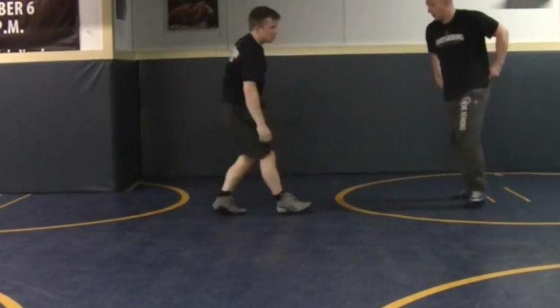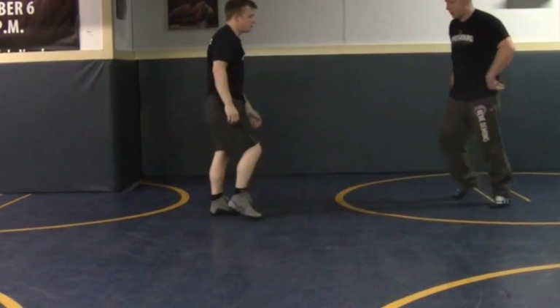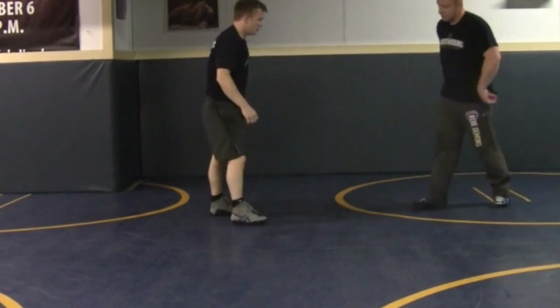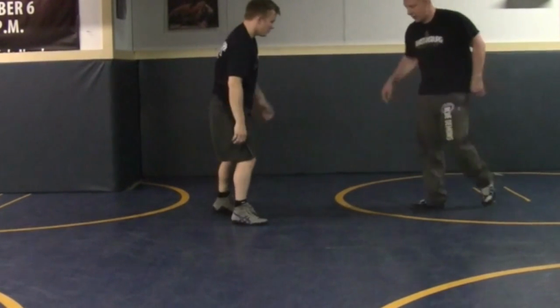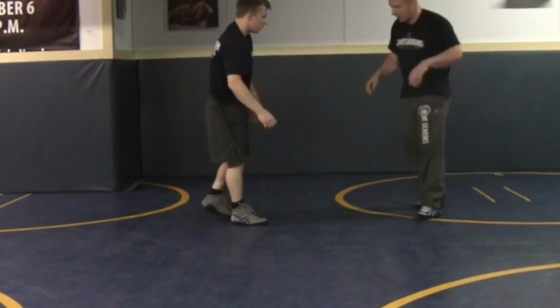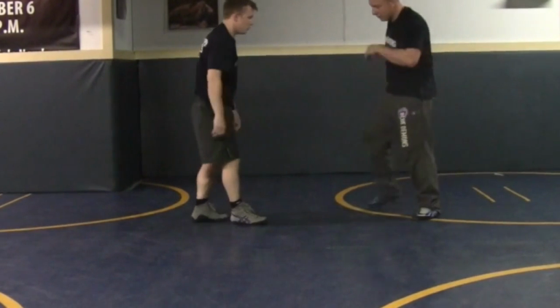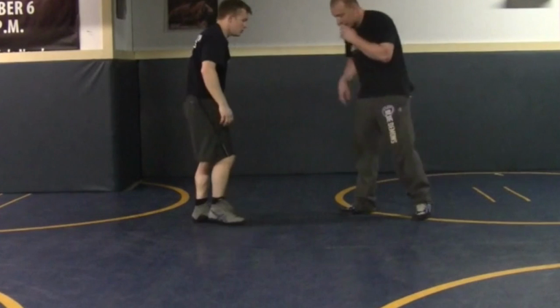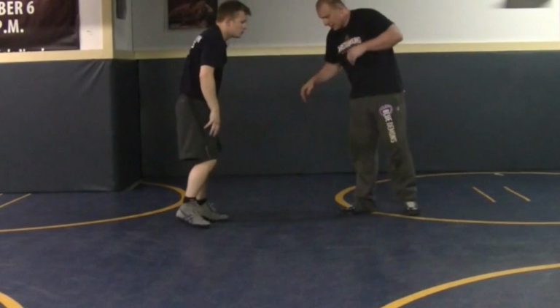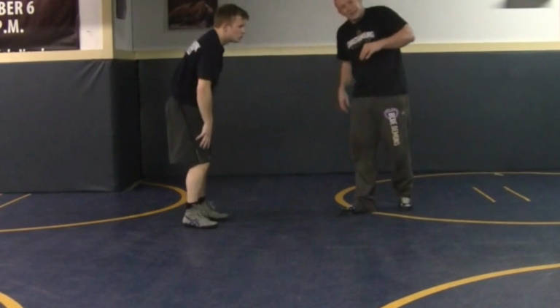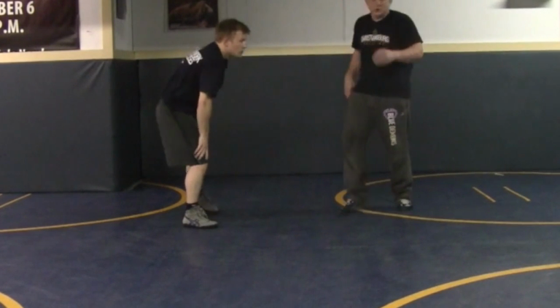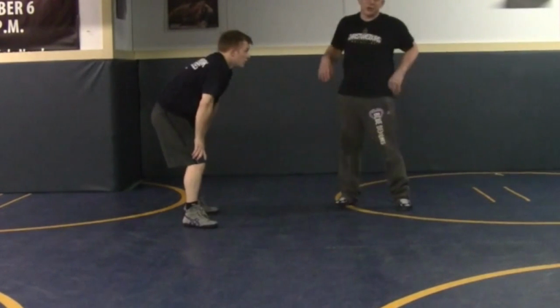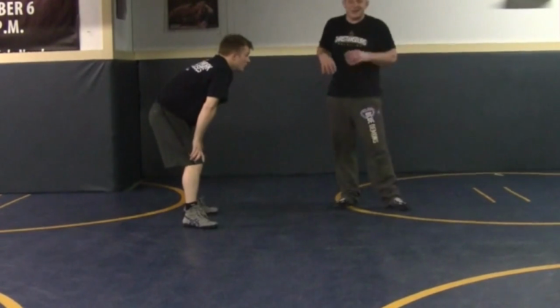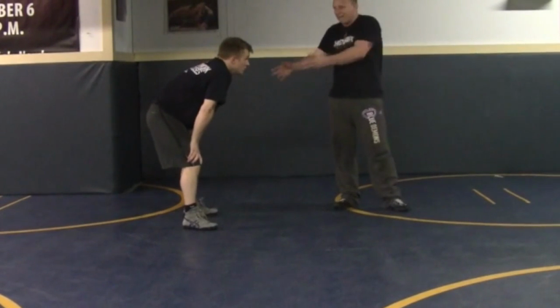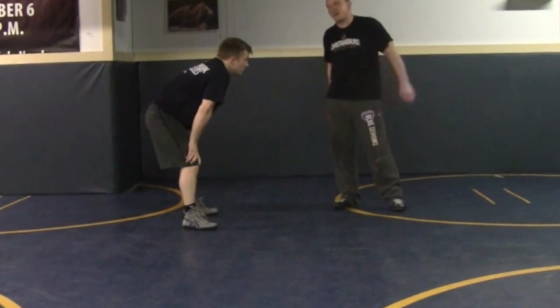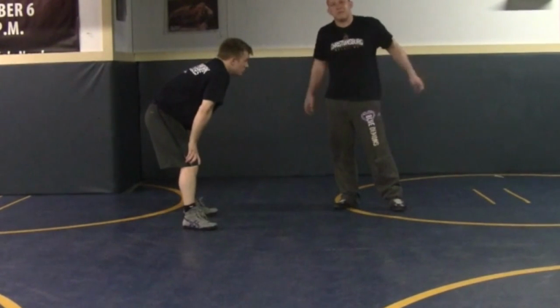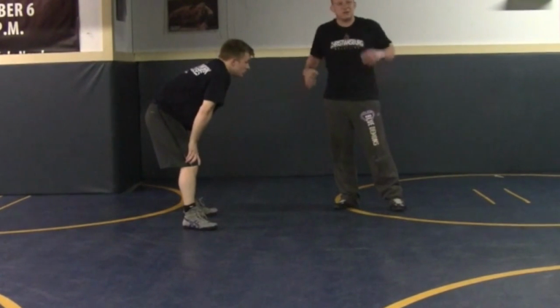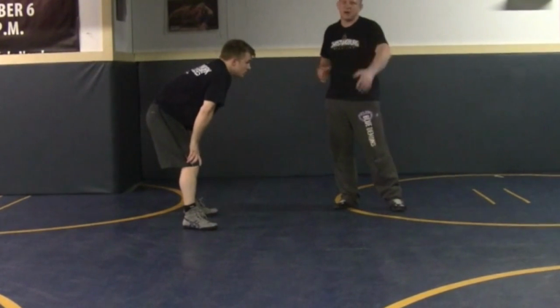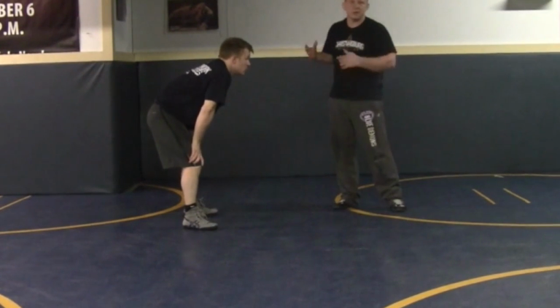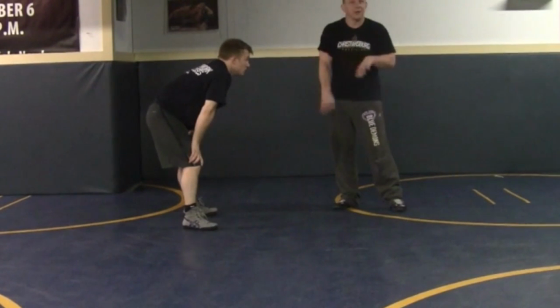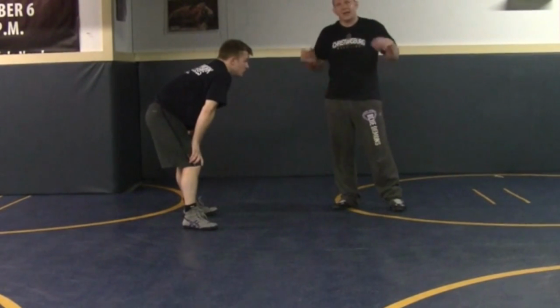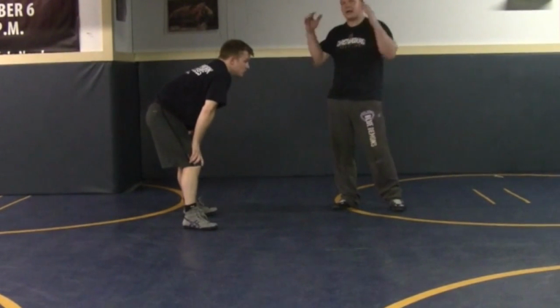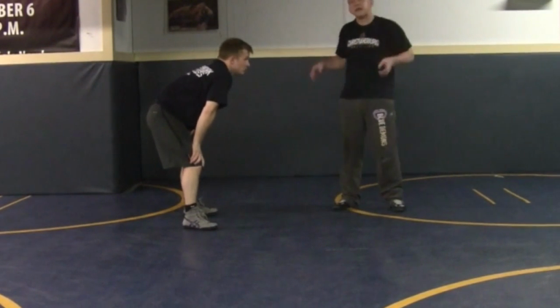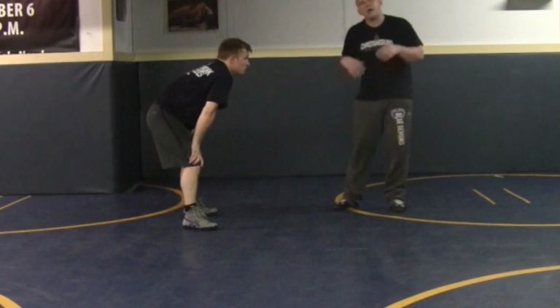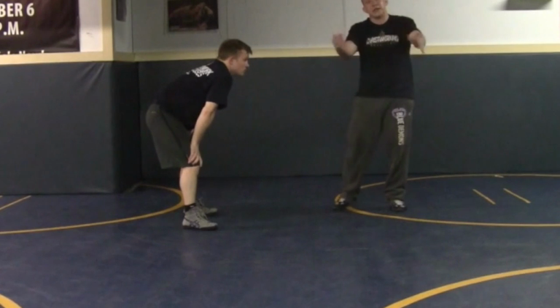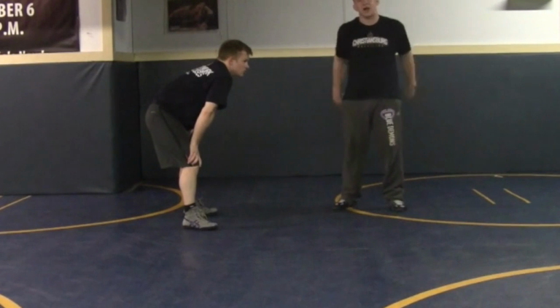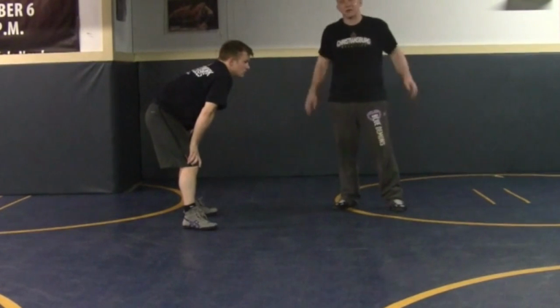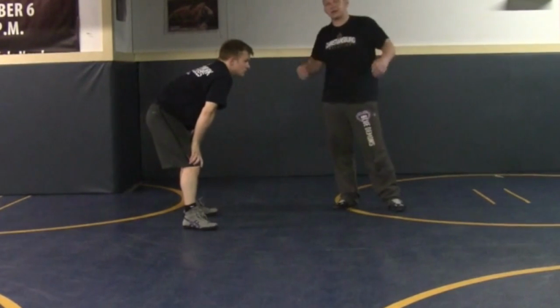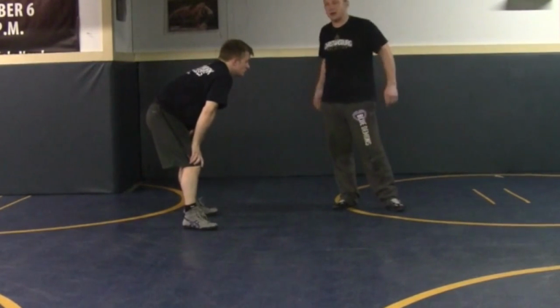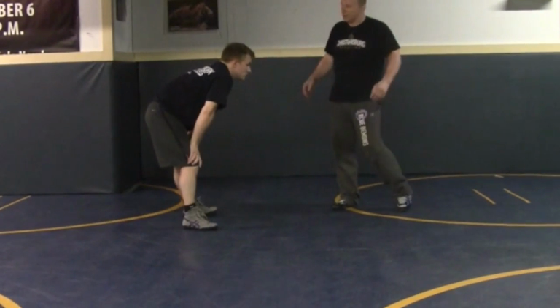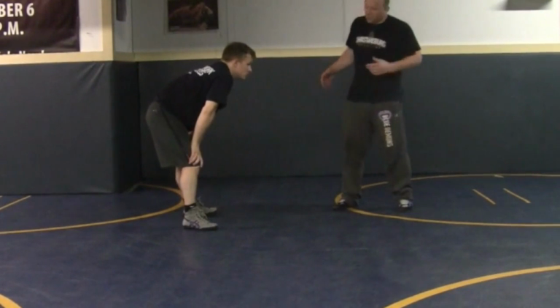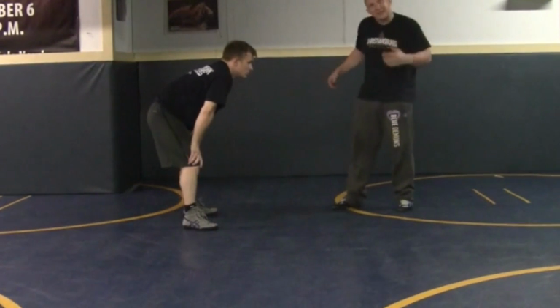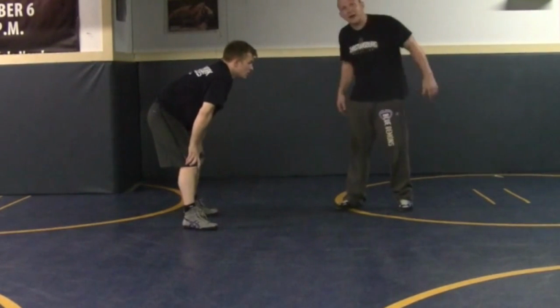So this is a quick, quick move. This works really good when you get the guy frustrated — maybe you're just smothering him and he's just kind of freaking out and he just takes a shot even though he hasn't set it up, or he's getting tired.